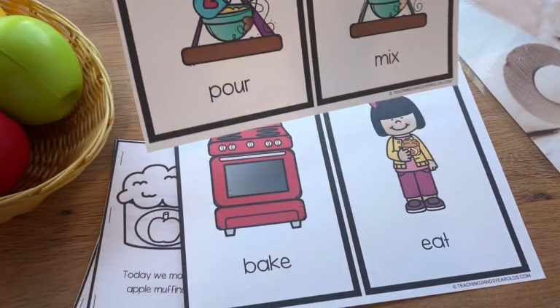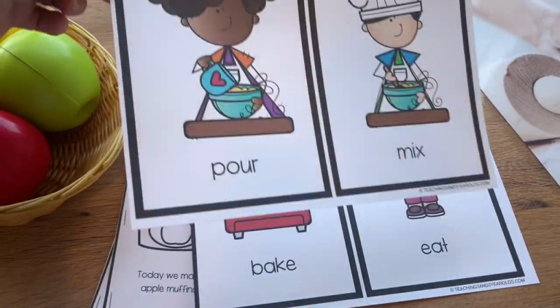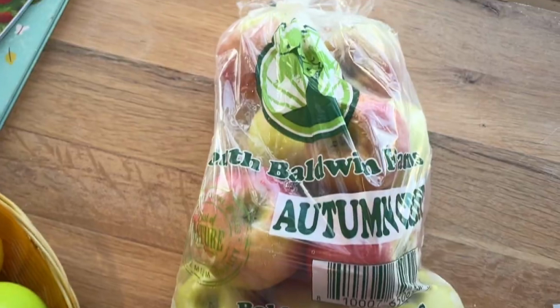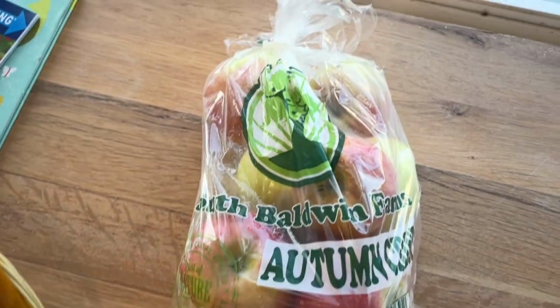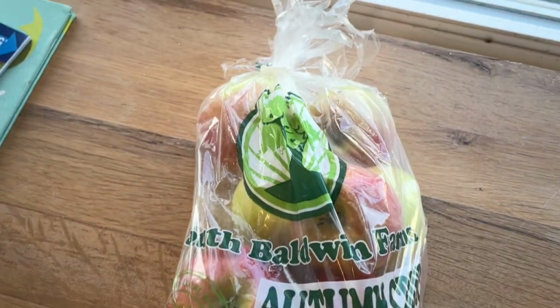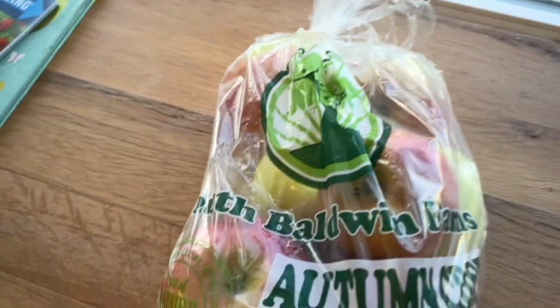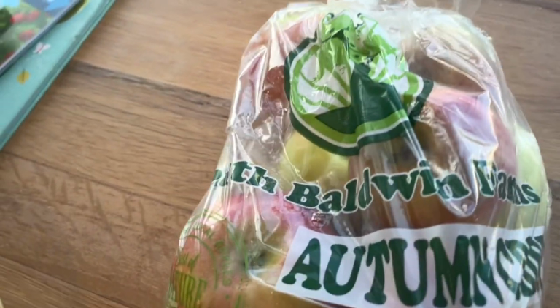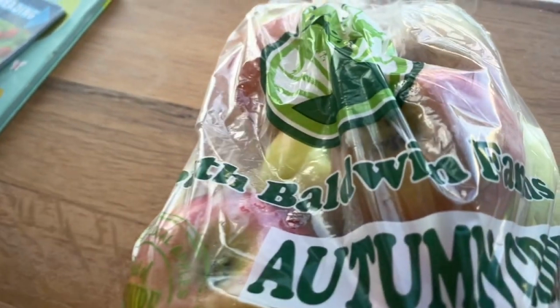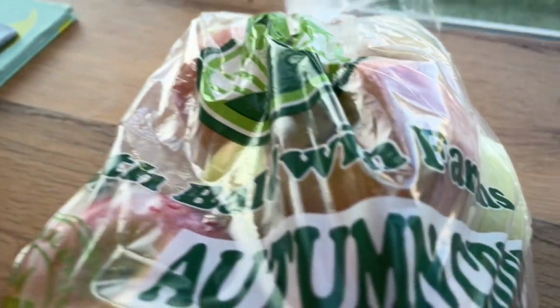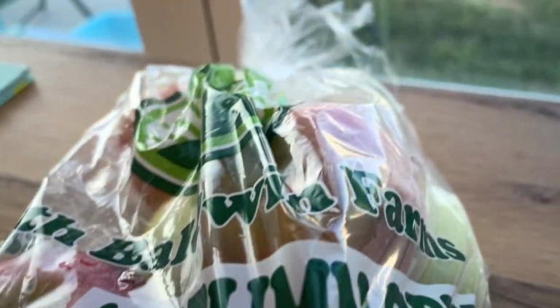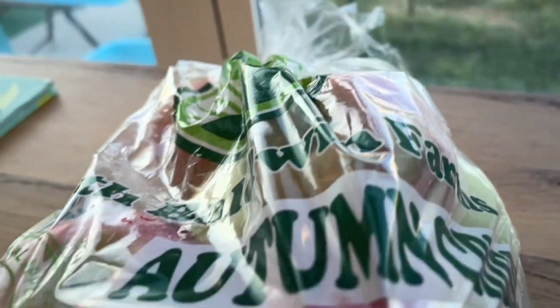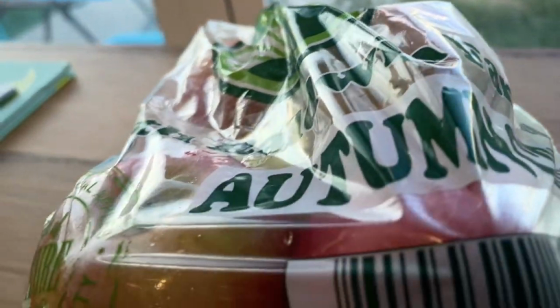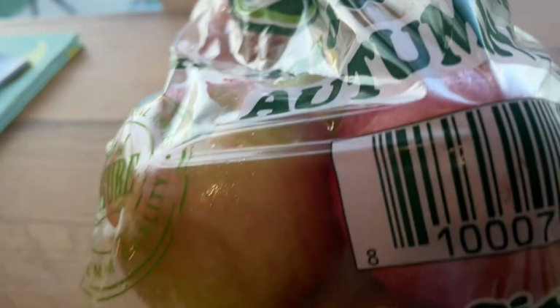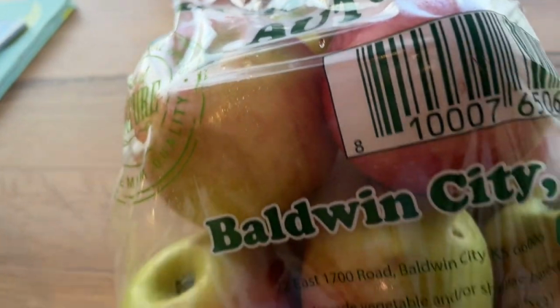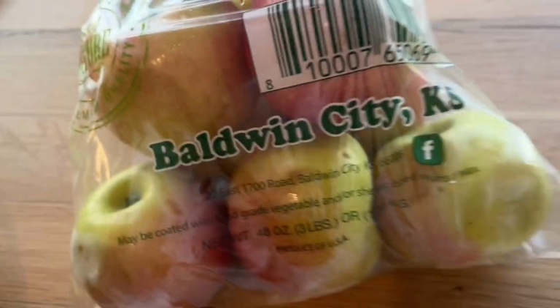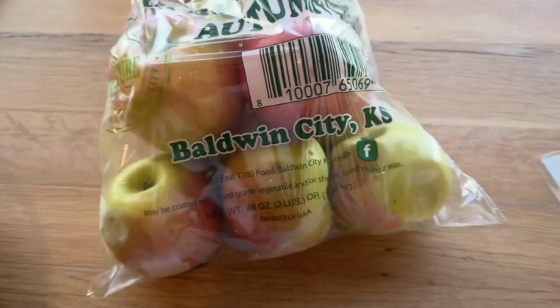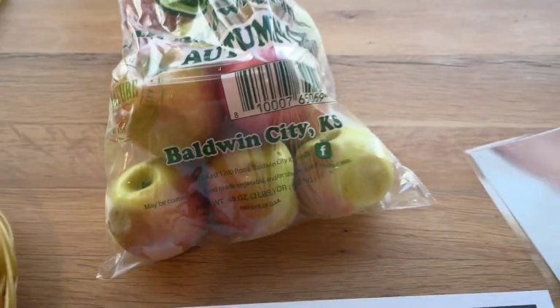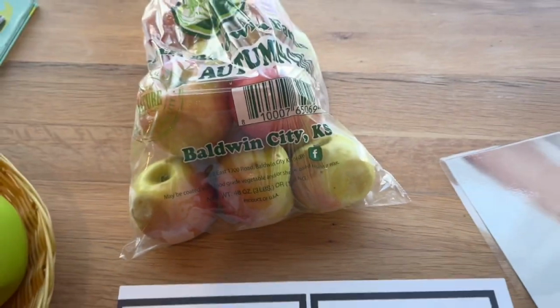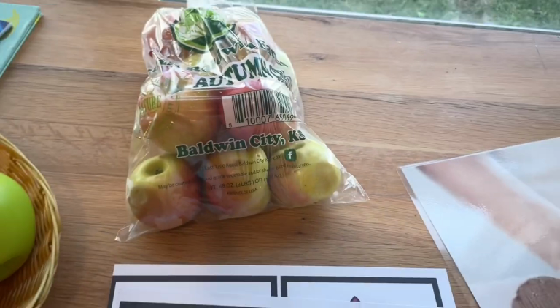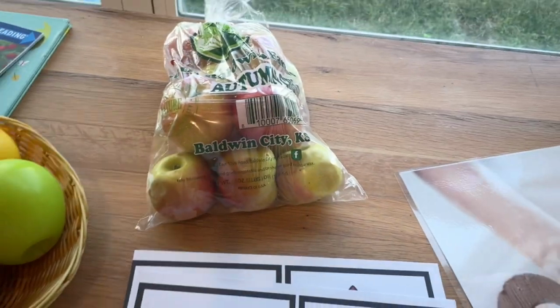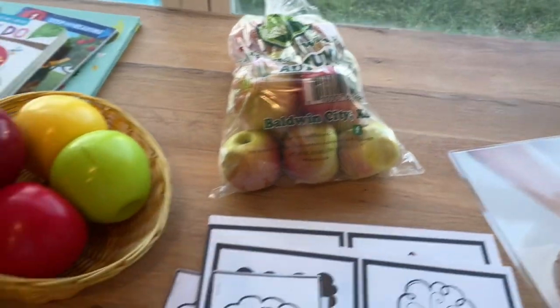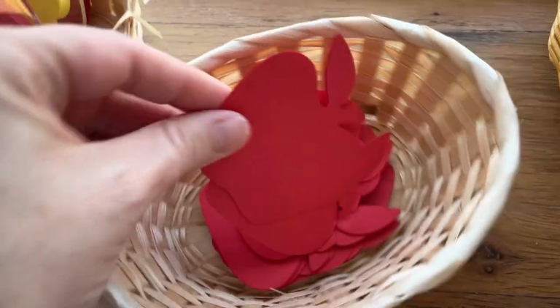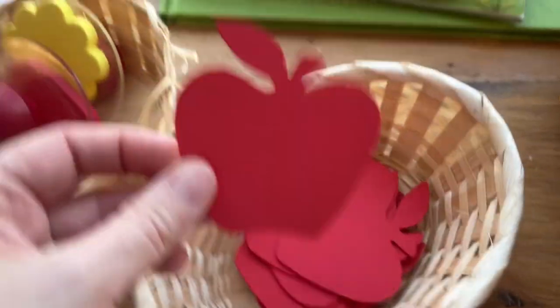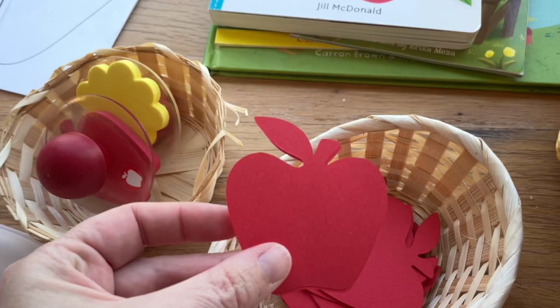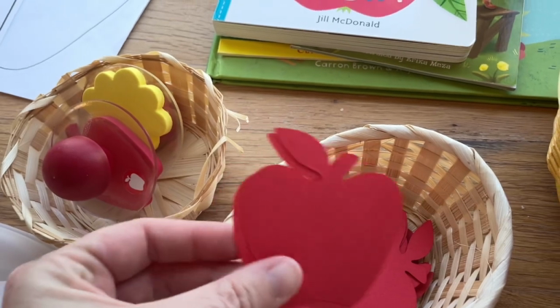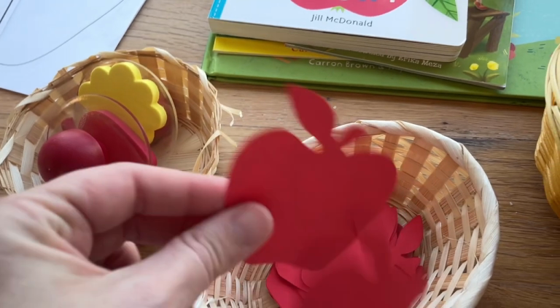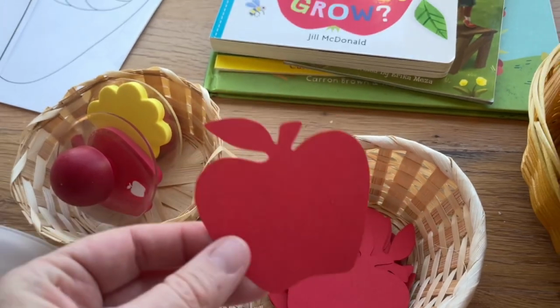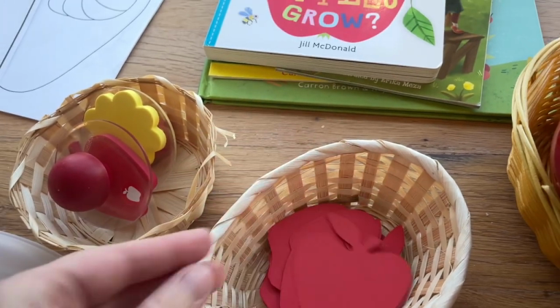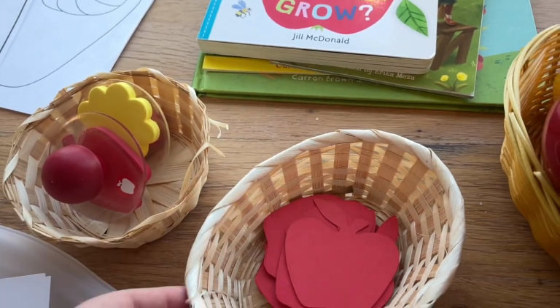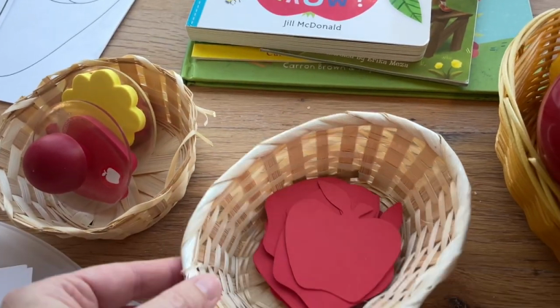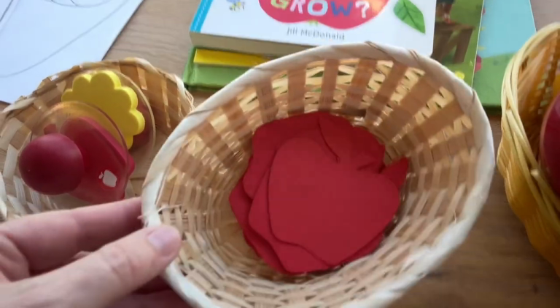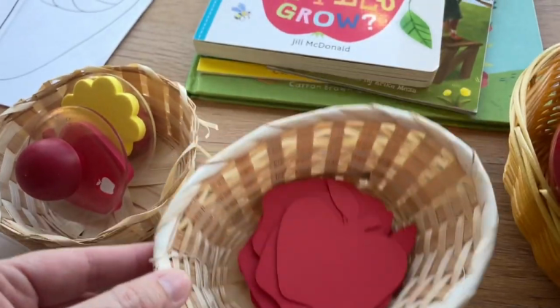I also got some fresh apples — I'll cut them thin, and then the kids can chop those up and we'll put them in a big pot and make applesauce for snack. And then I also got these paper cuts at the dollar store a while back, and I think I'll just put those in the writing center.